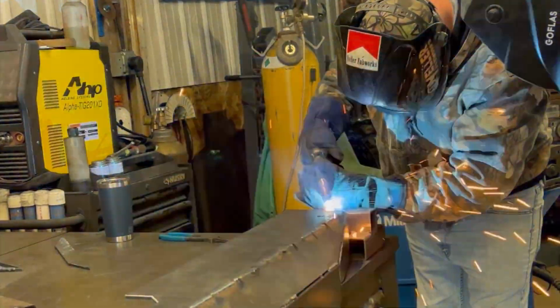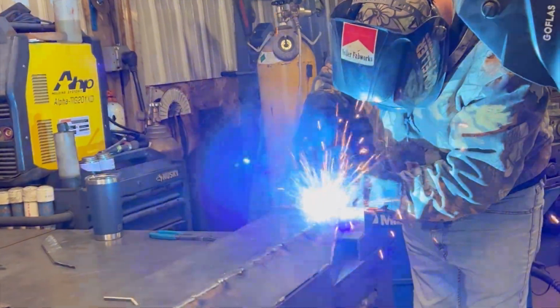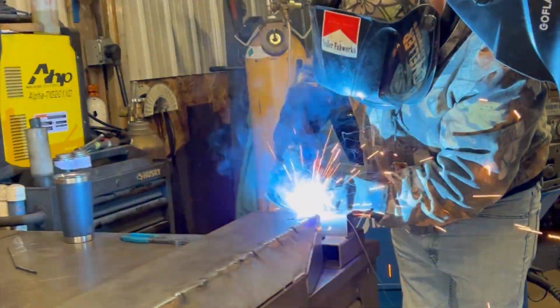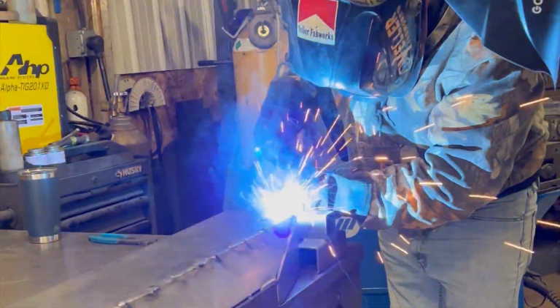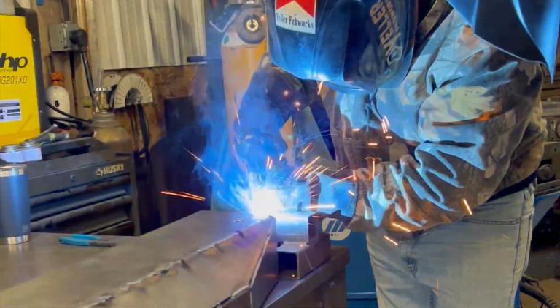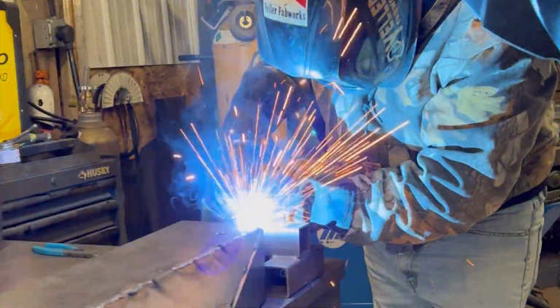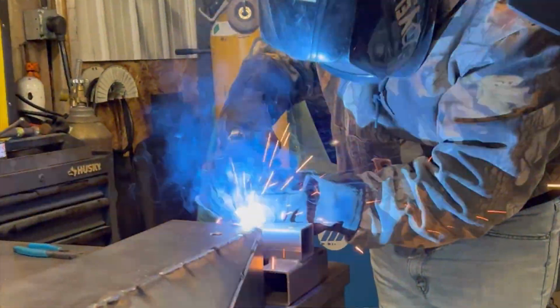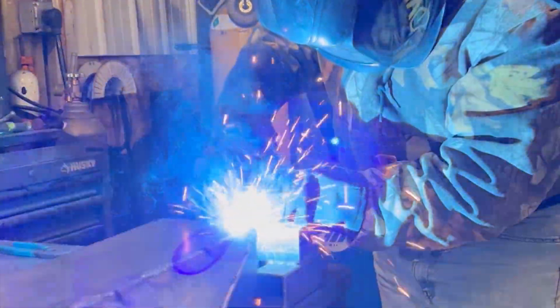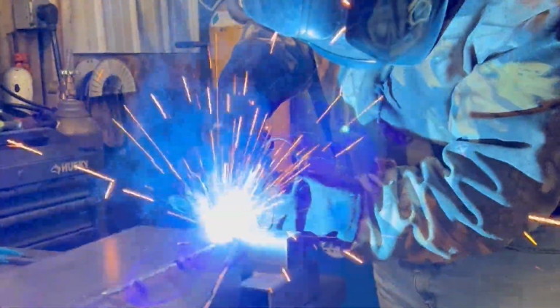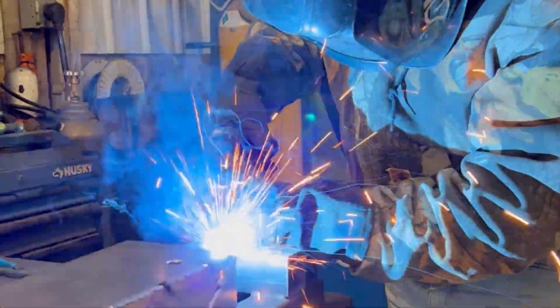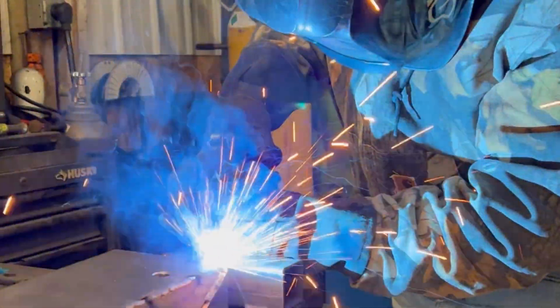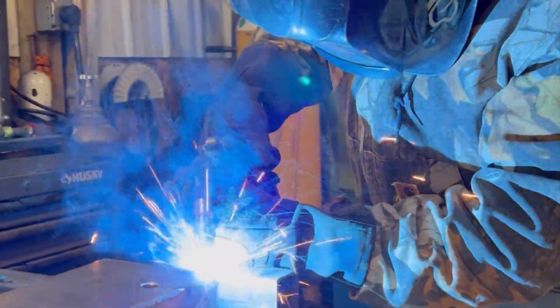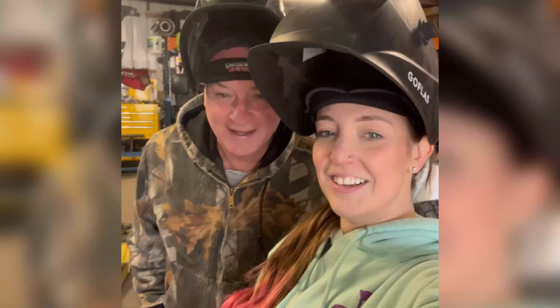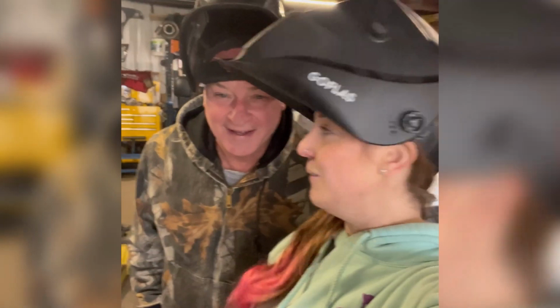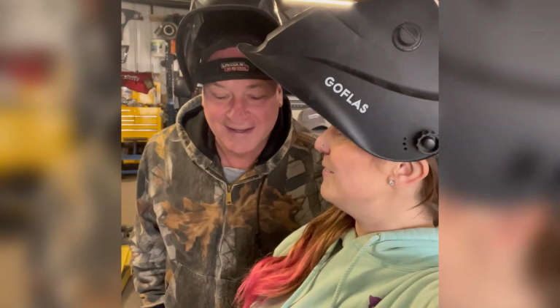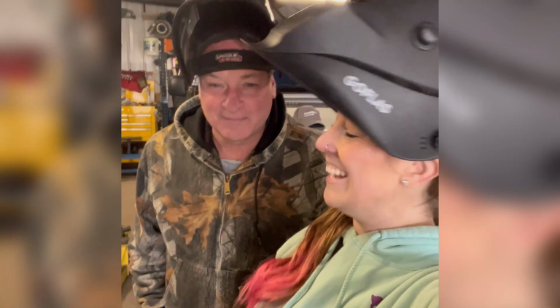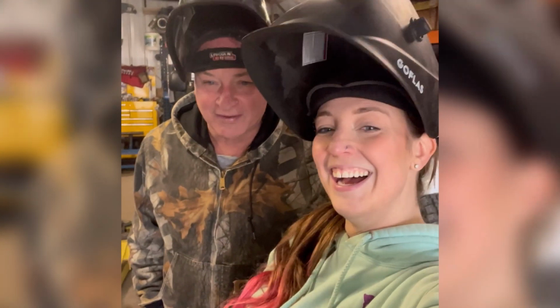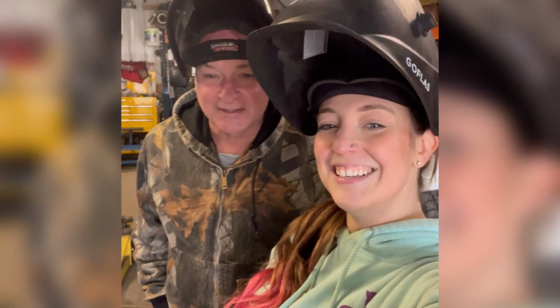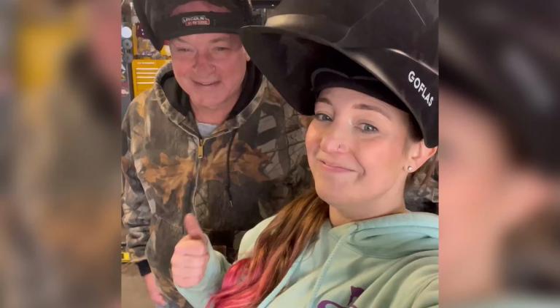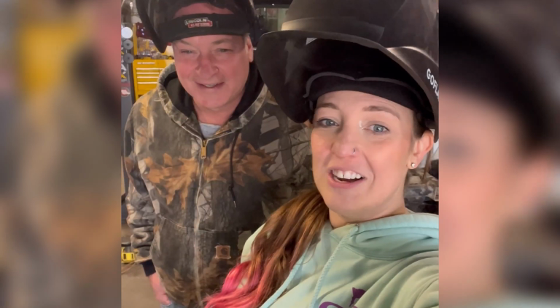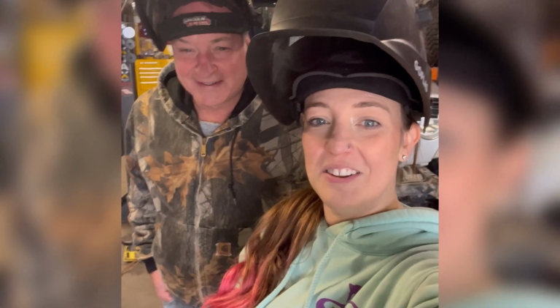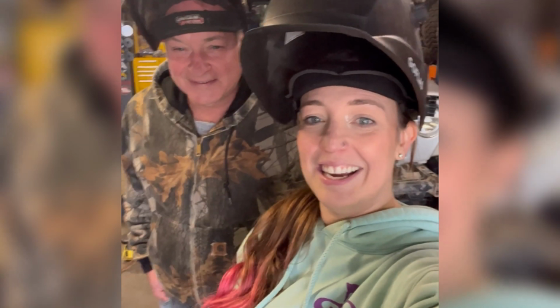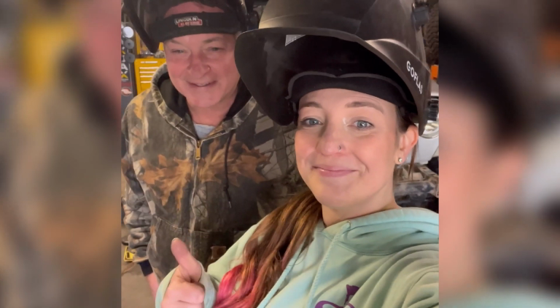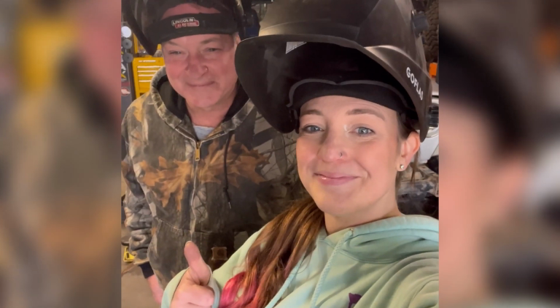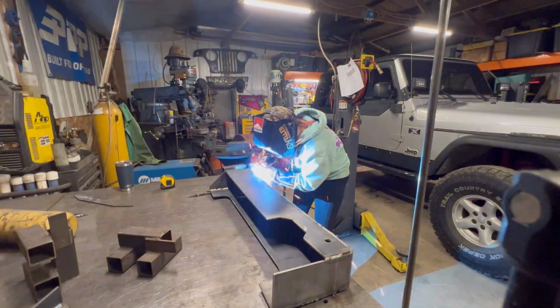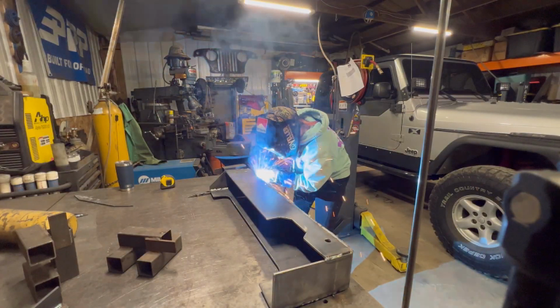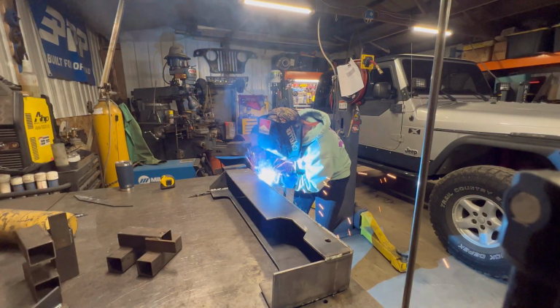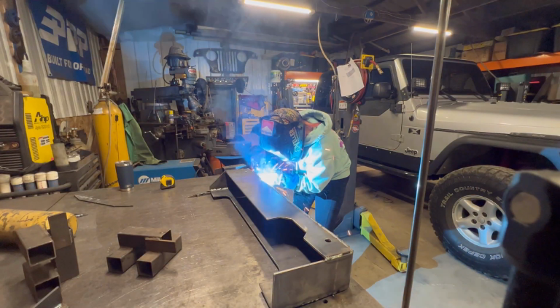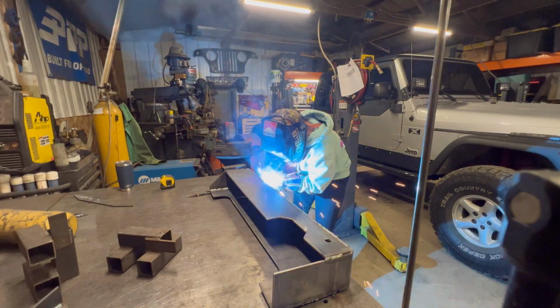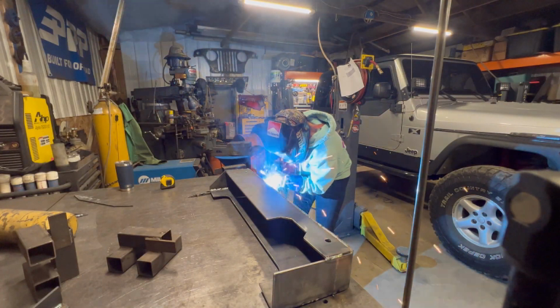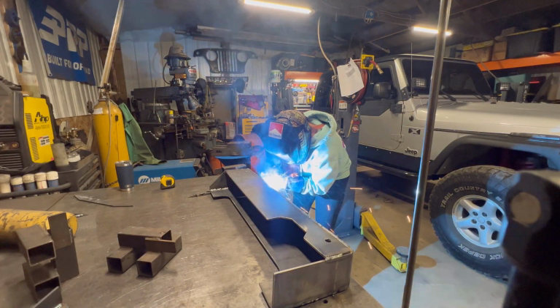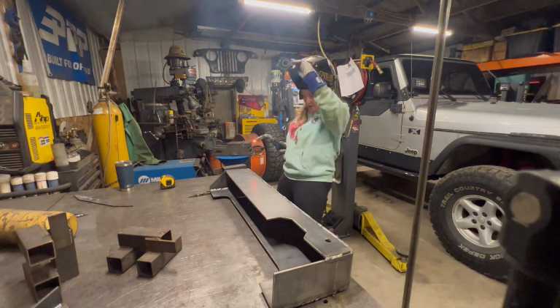For someone with very little MIG welding experience that we kind of just threw right into it, my dad did a great job. We had a great day of welding today. Then after my dad left, I welded out the rest of his bumper myself.